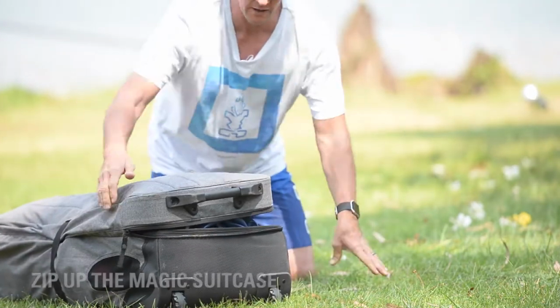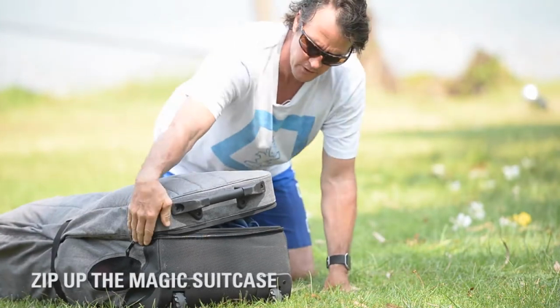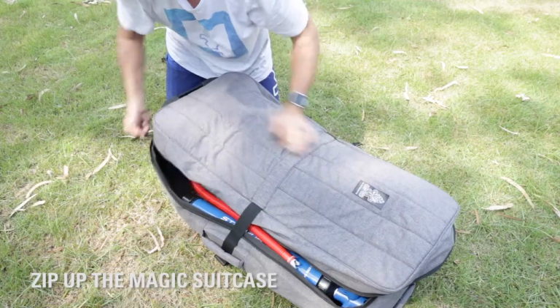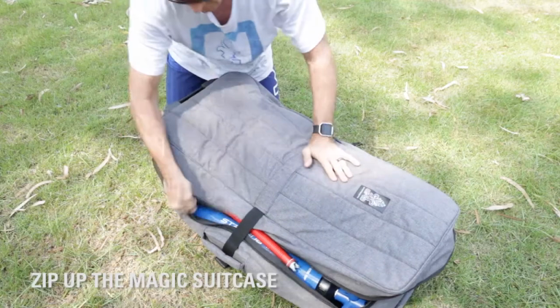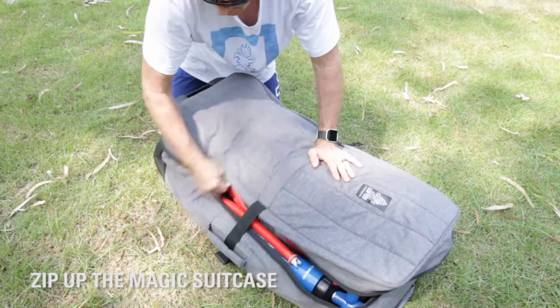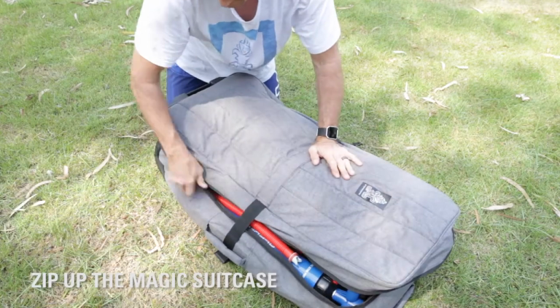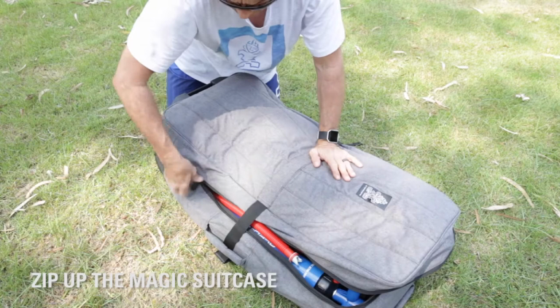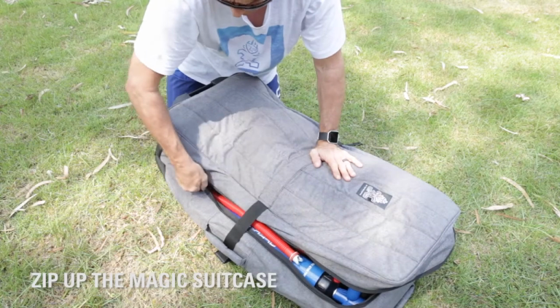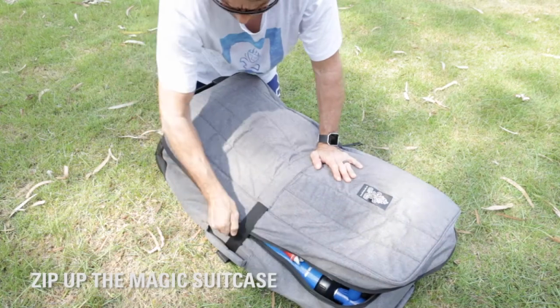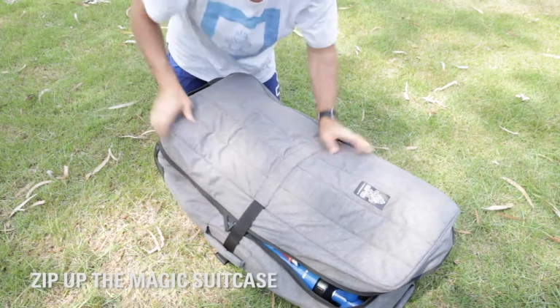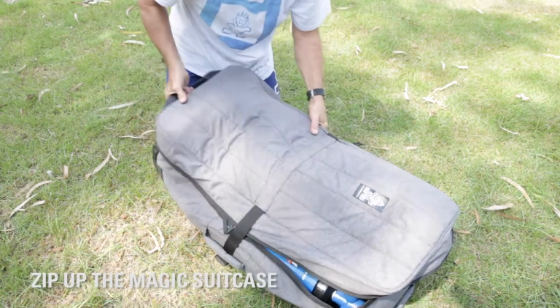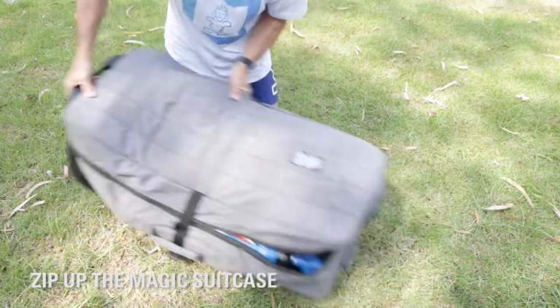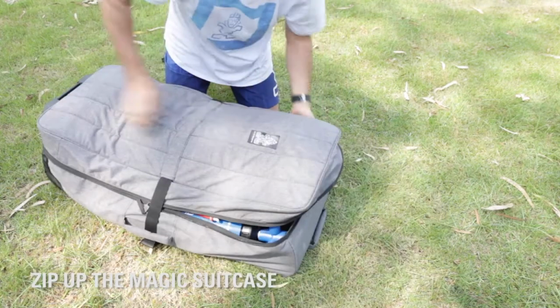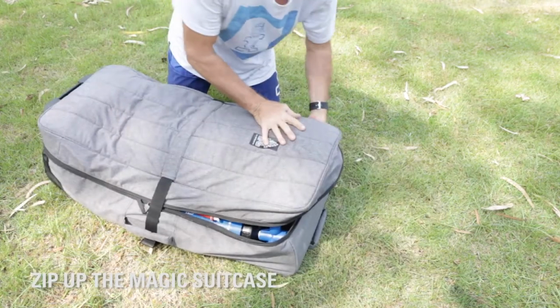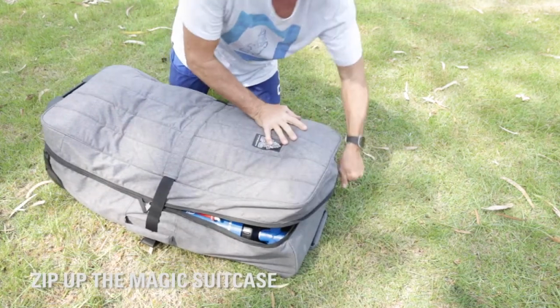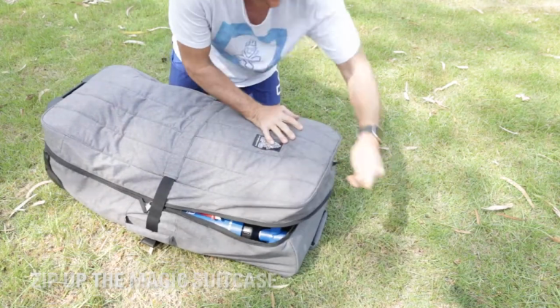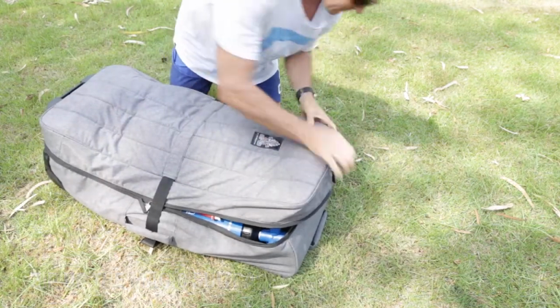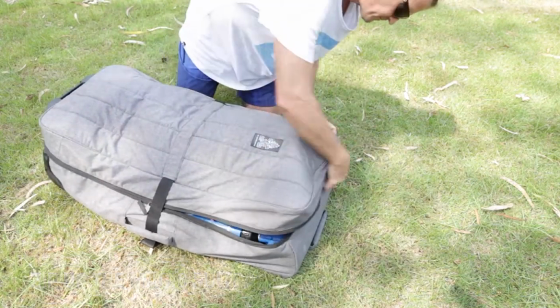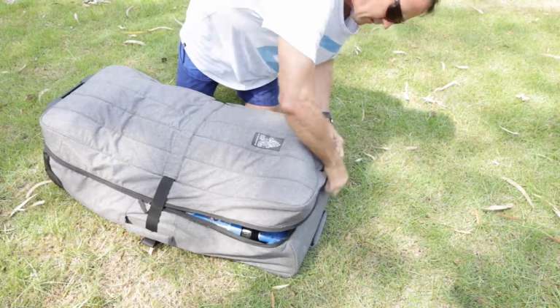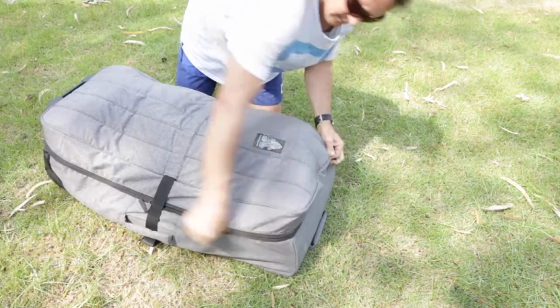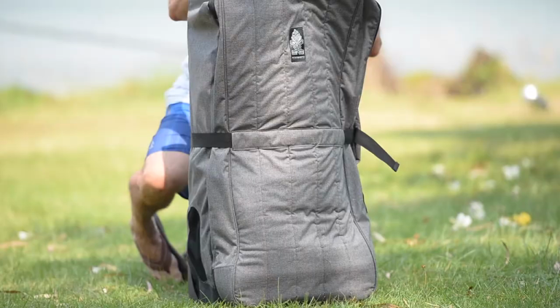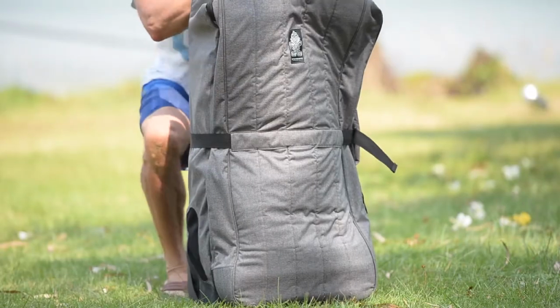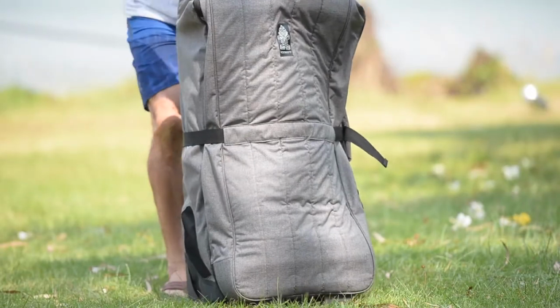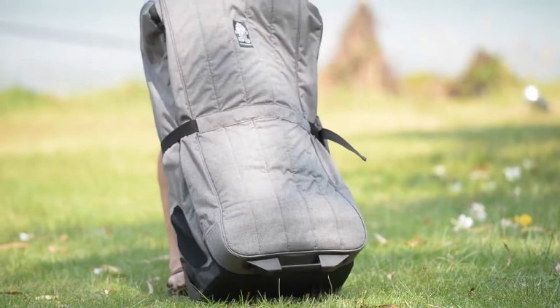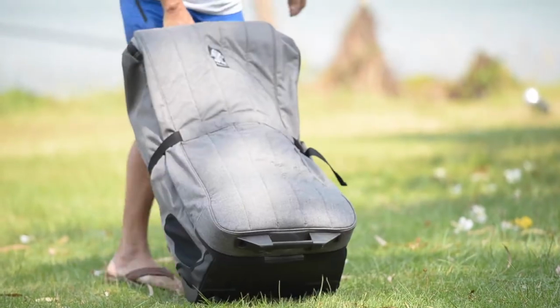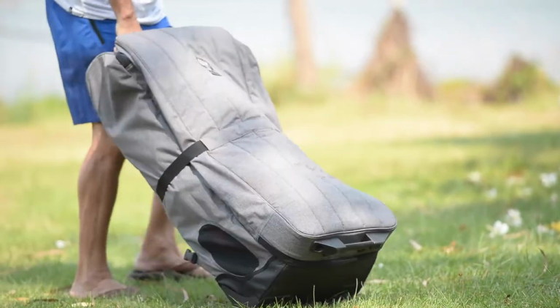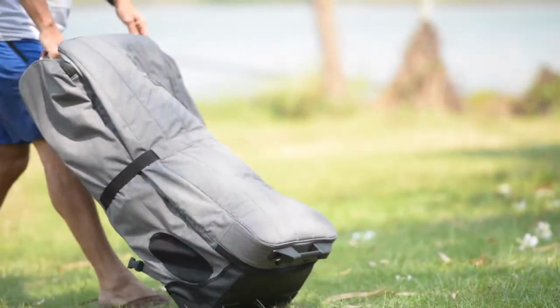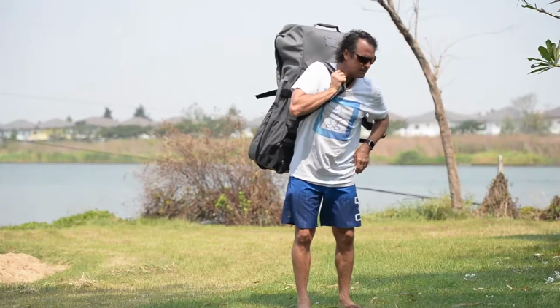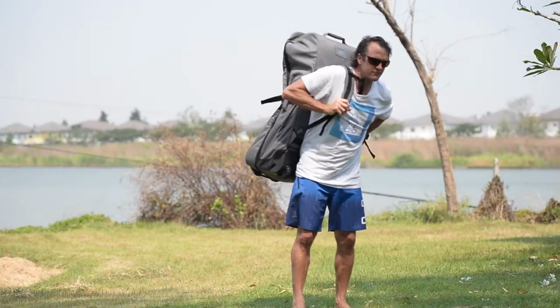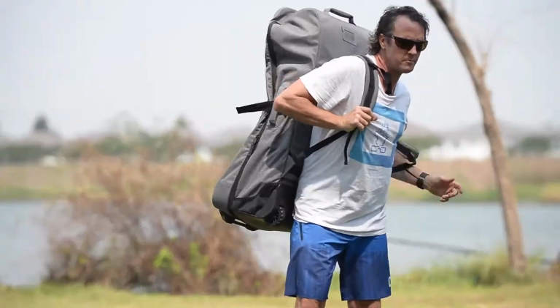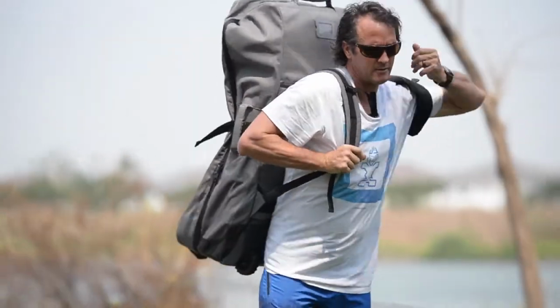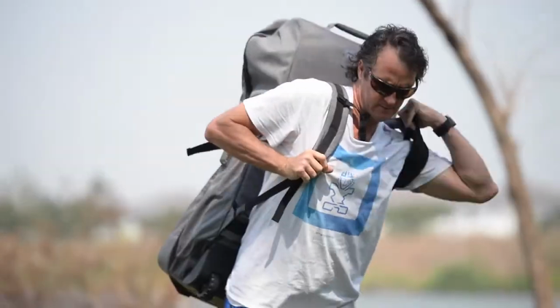Two-way zipper, so you can start it at the top or the bottom, and as you can see, that compression strap helps hold it all together. So a nice, compact, tight kit here. You can see that everything fits in here really well.